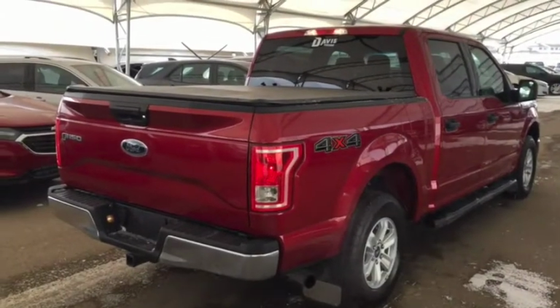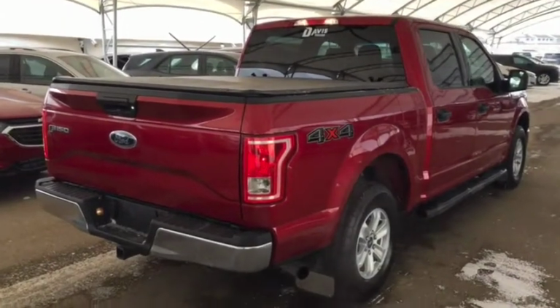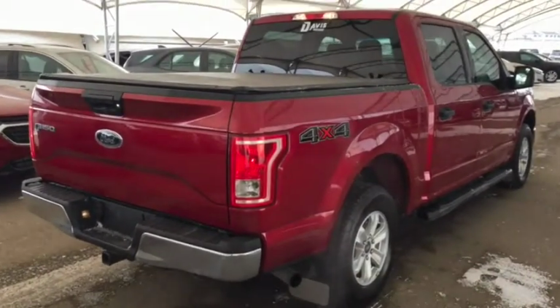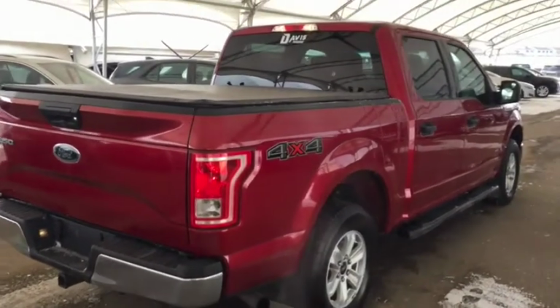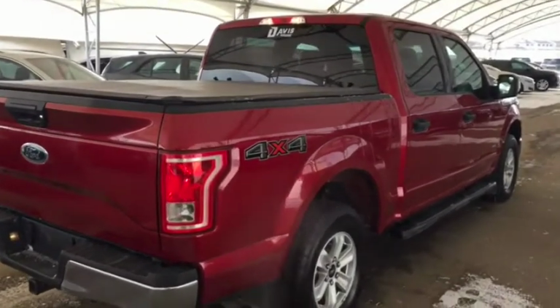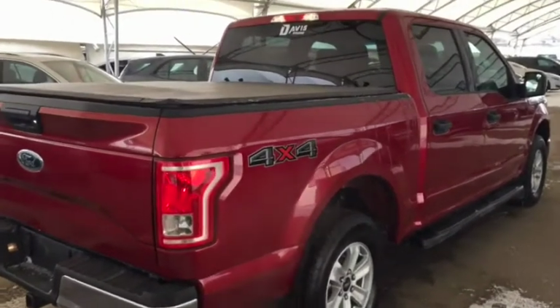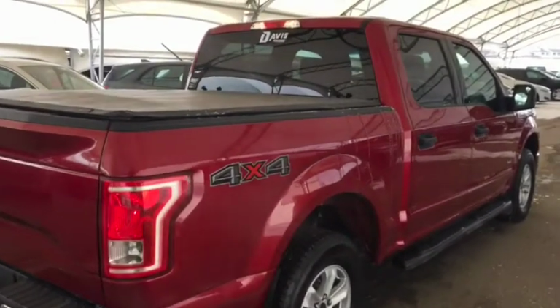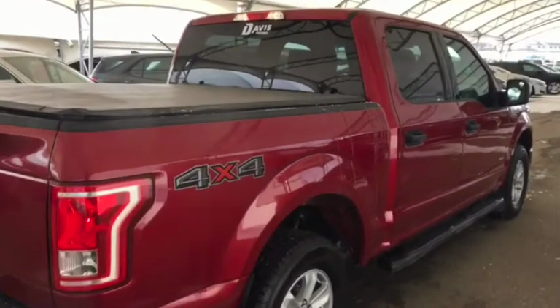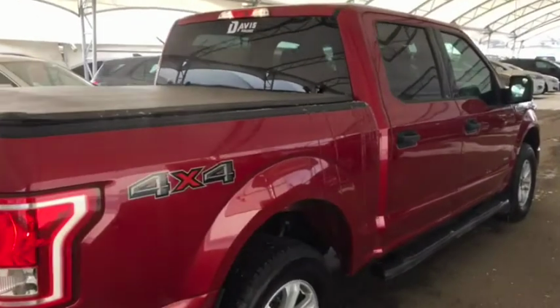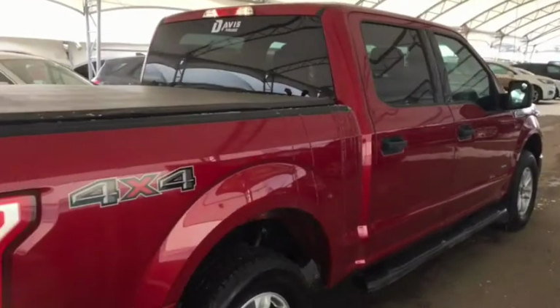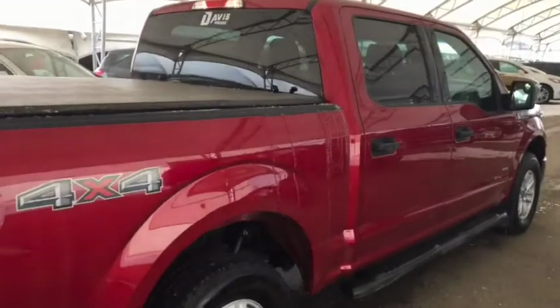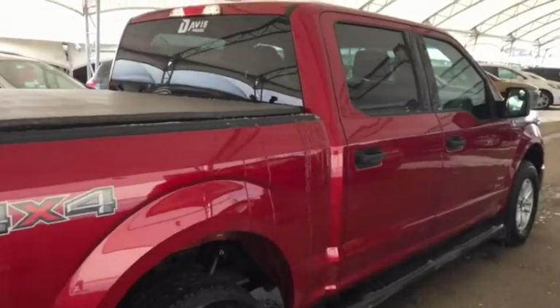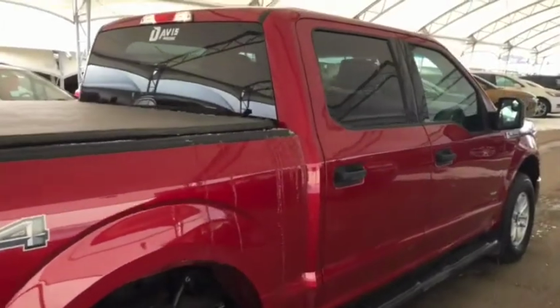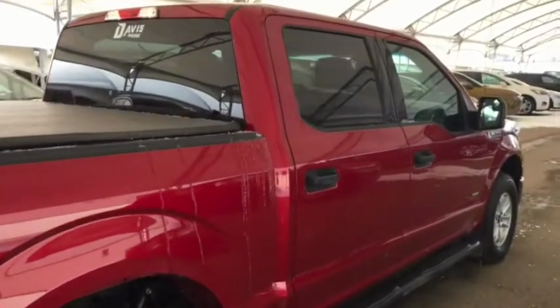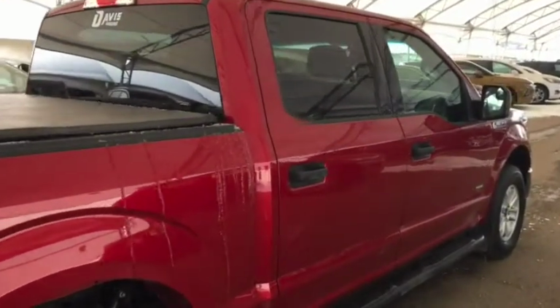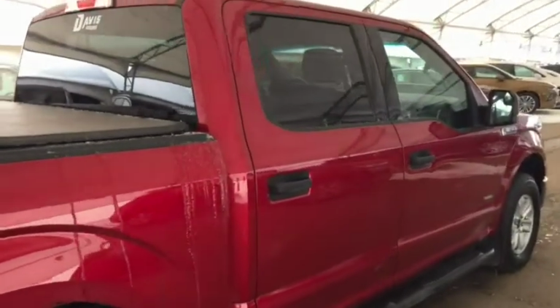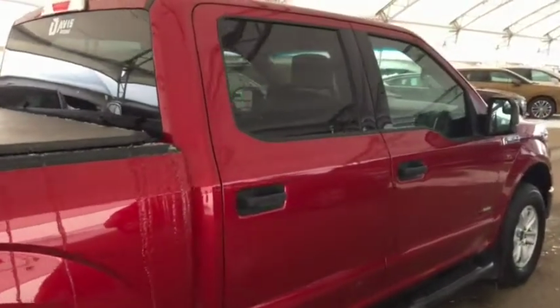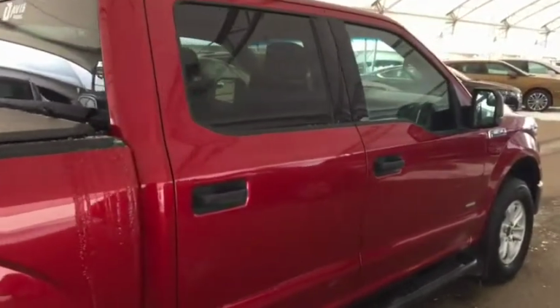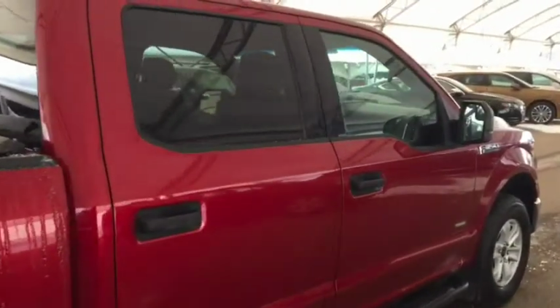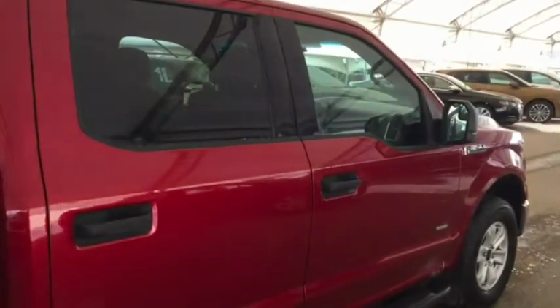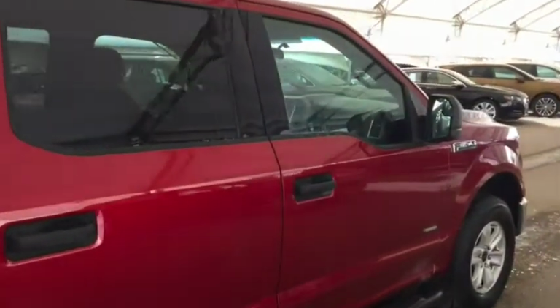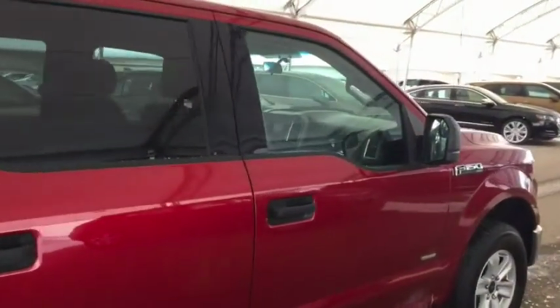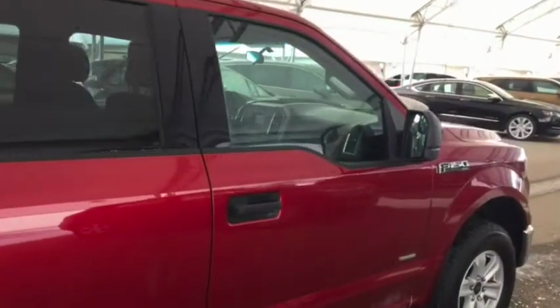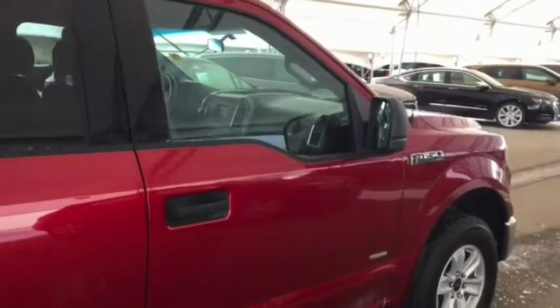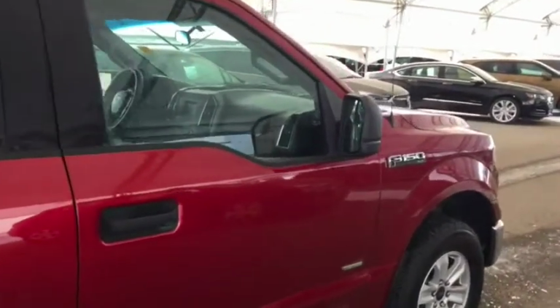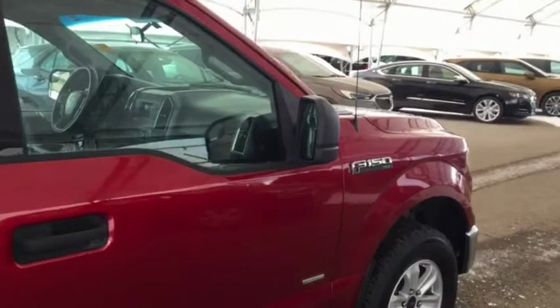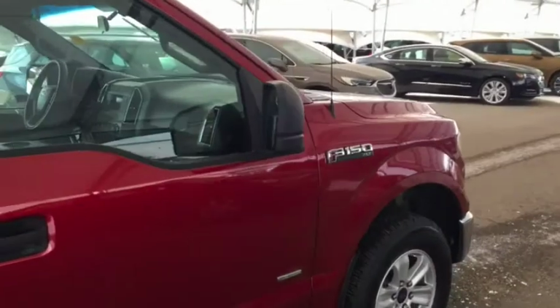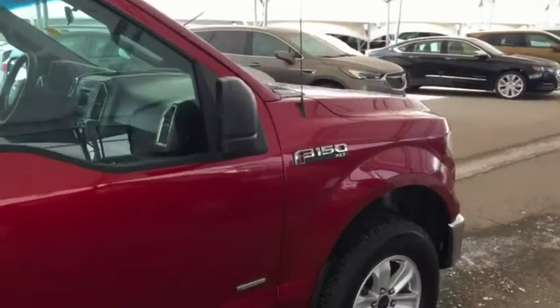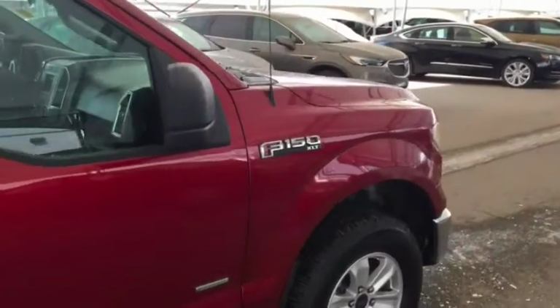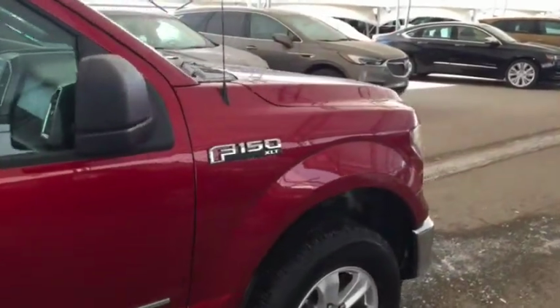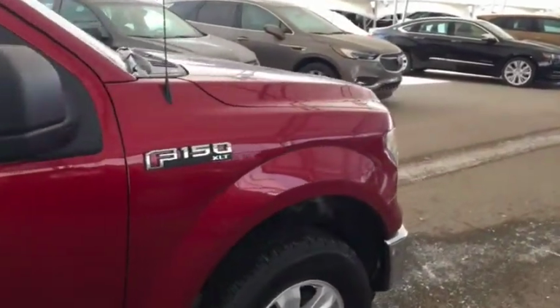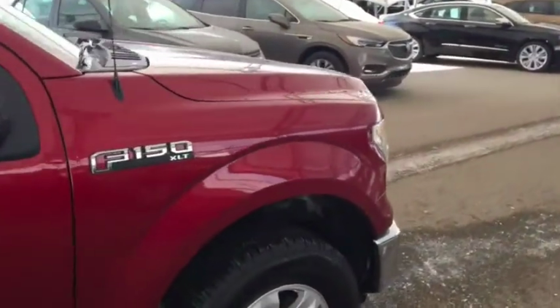So don't miss out on your new pre-owned Ford F-150. Hurry into Davis Chevrolet and book a test drive with one of our knowledgeable product specialists today.